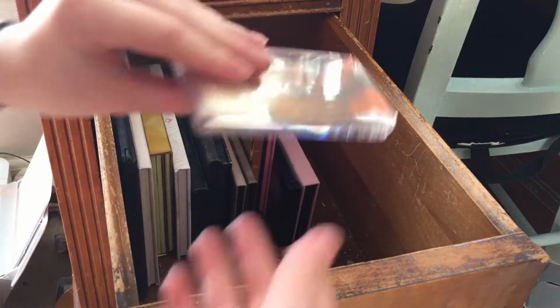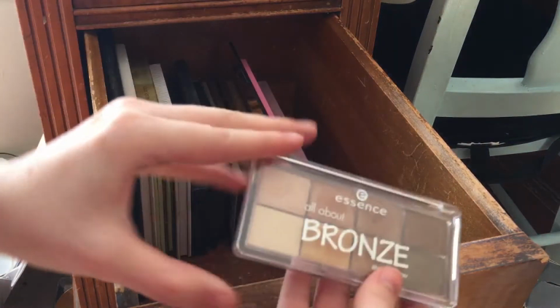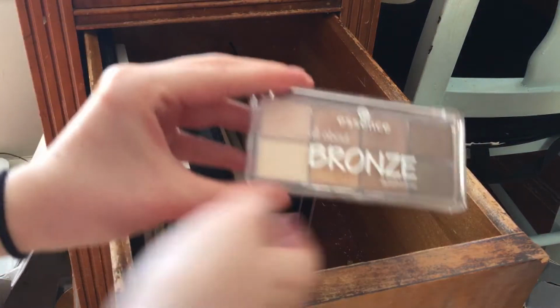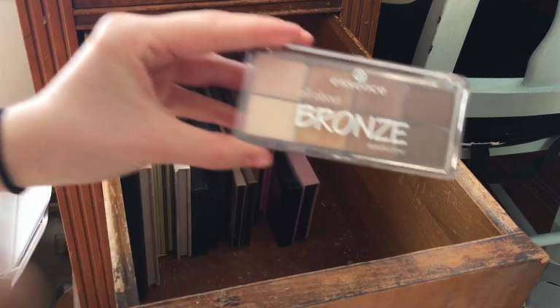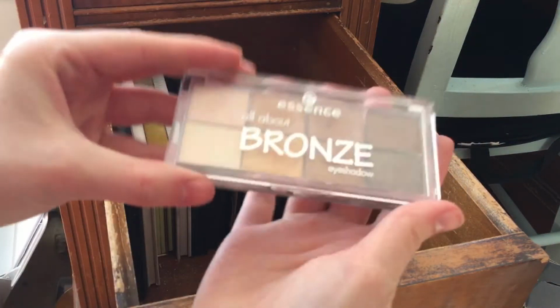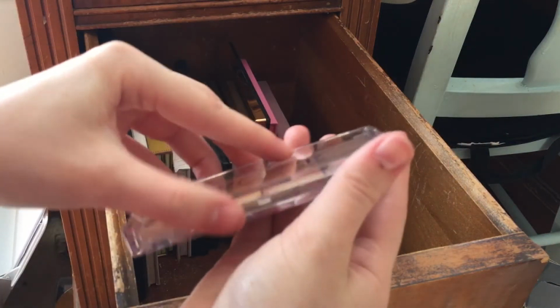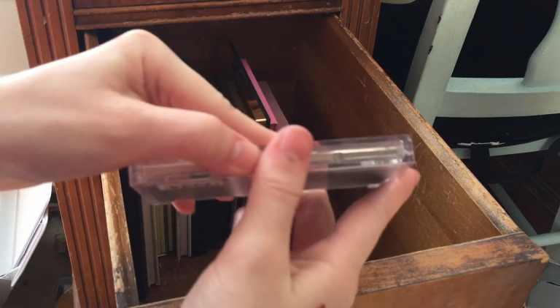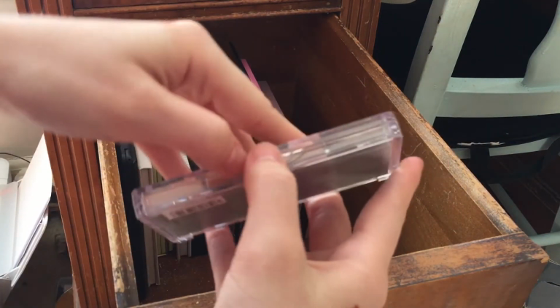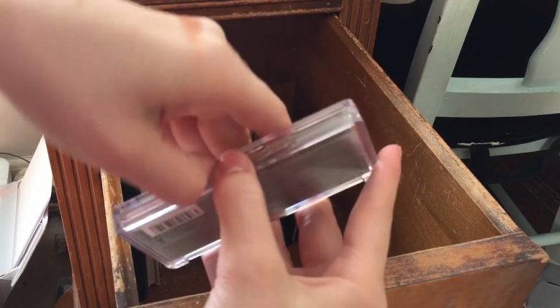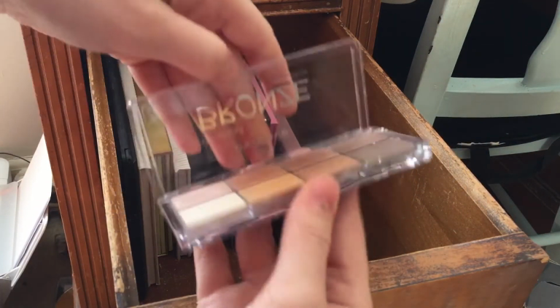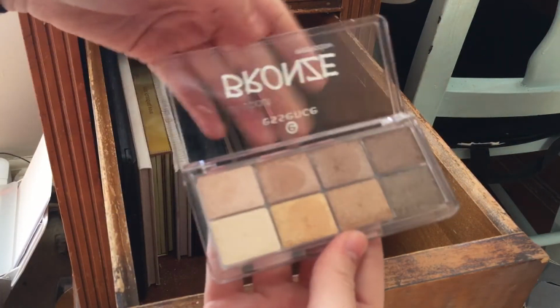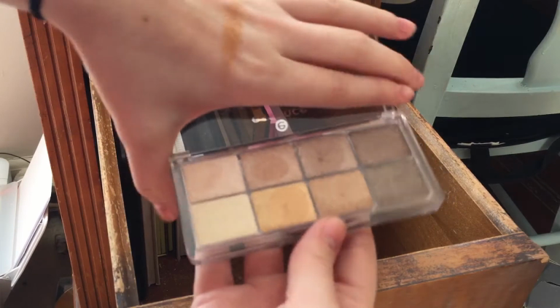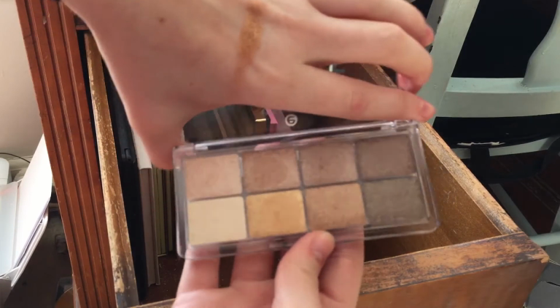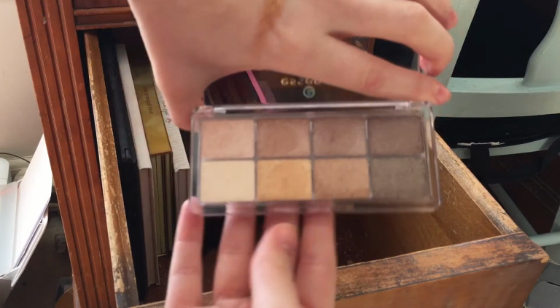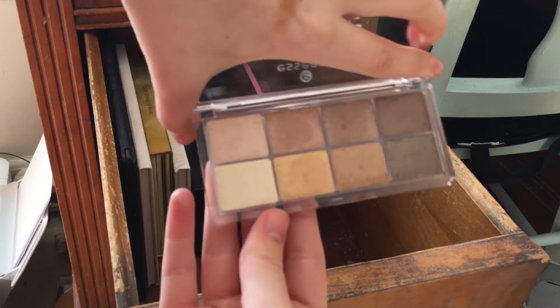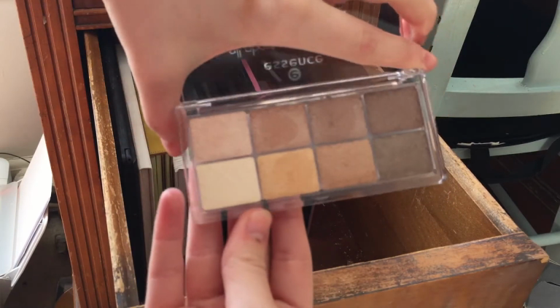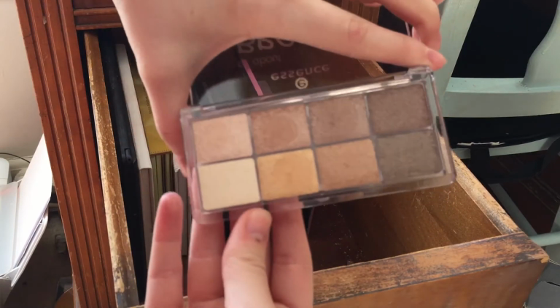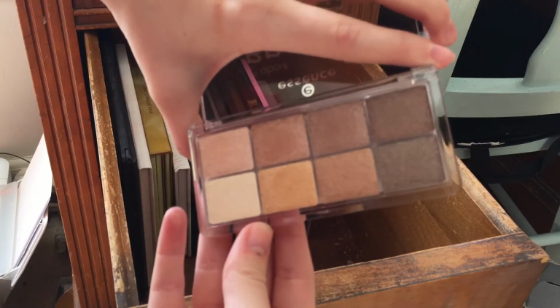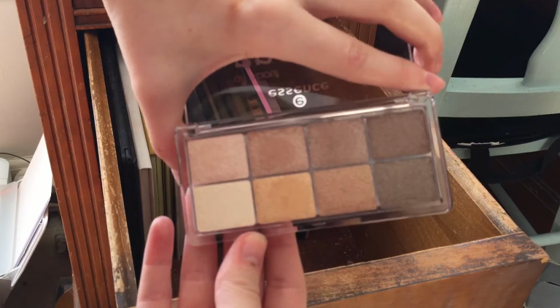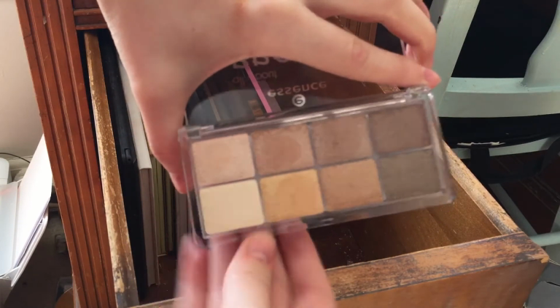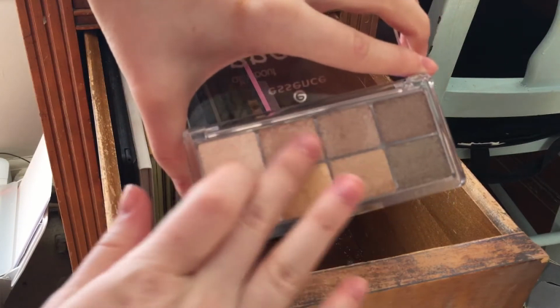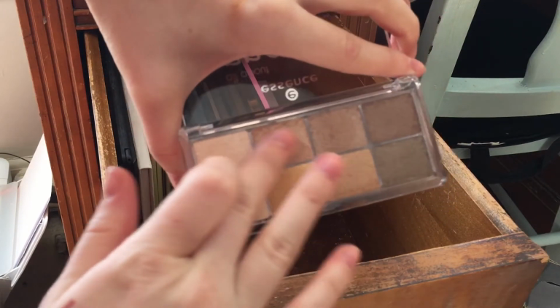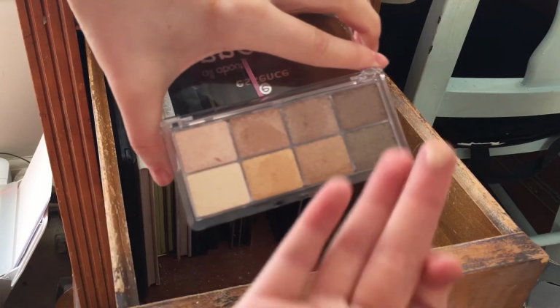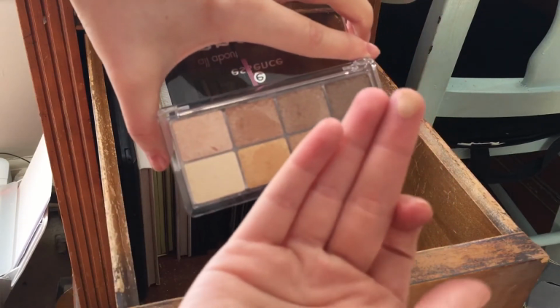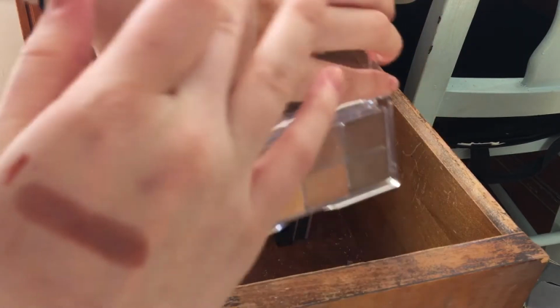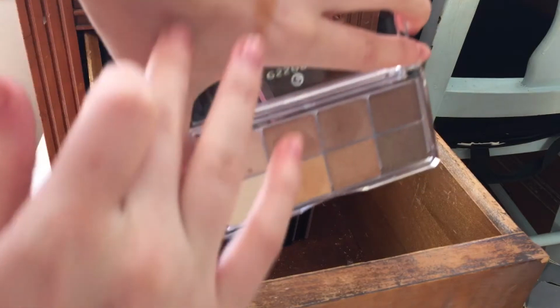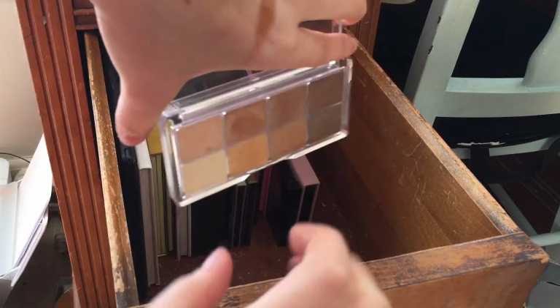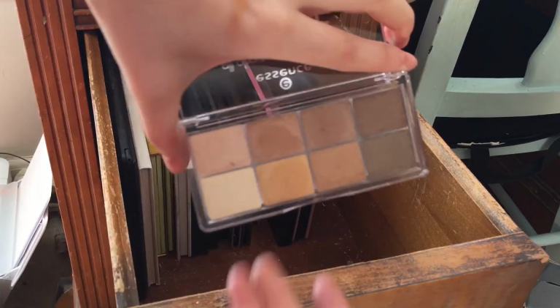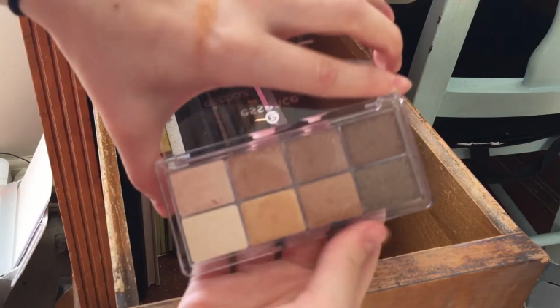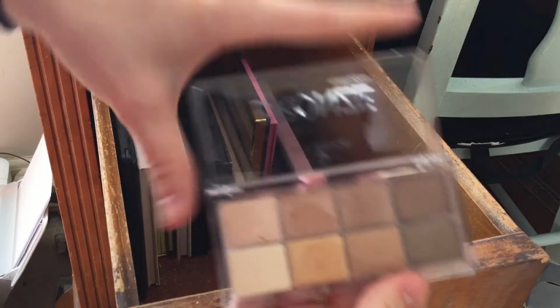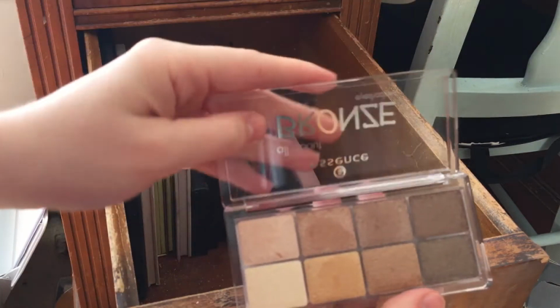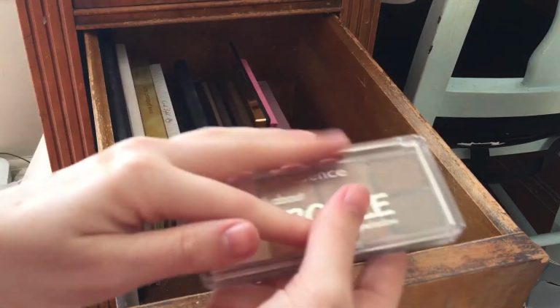This palette I literally just got yesterday — it's a Bronze palette from Essence. I swatched them in store and they looked really nice so I picked it up. The pigmentation is just so nice and it's only five dollars for this palette.